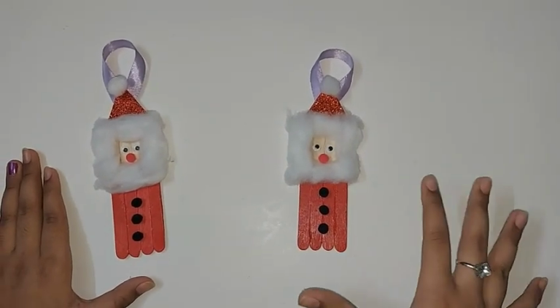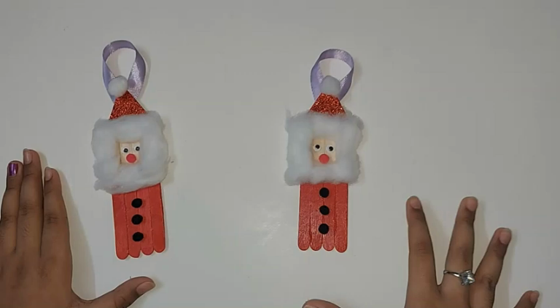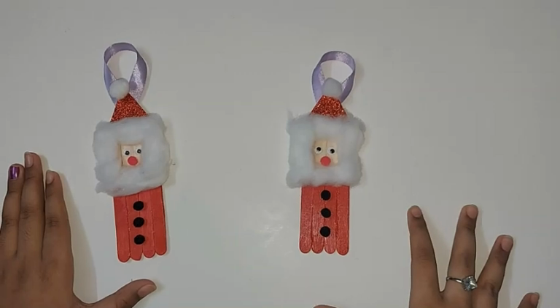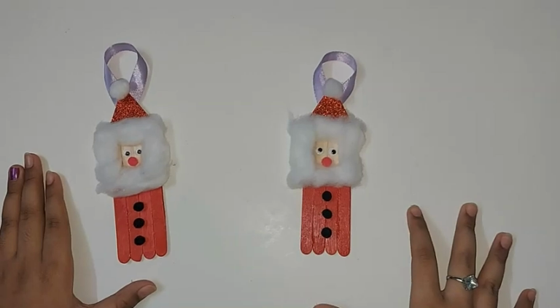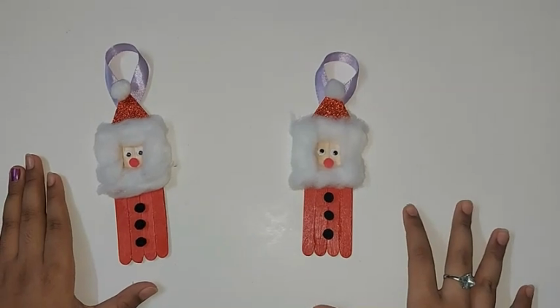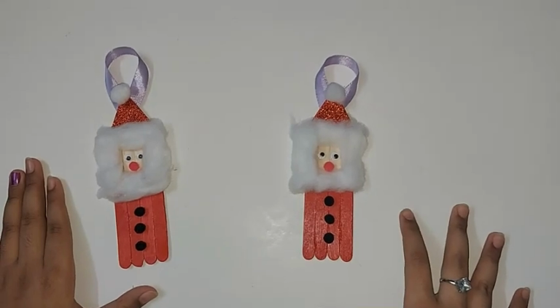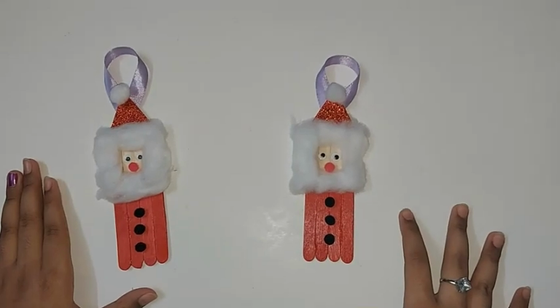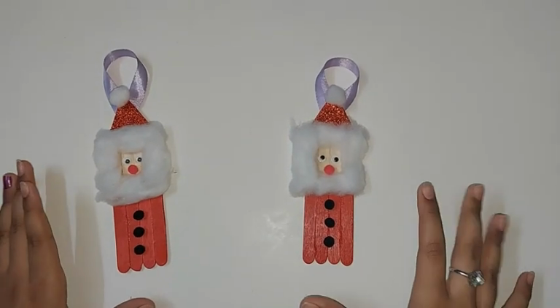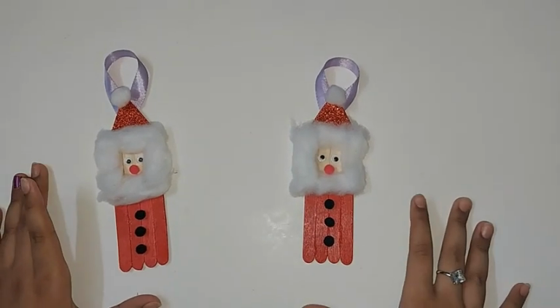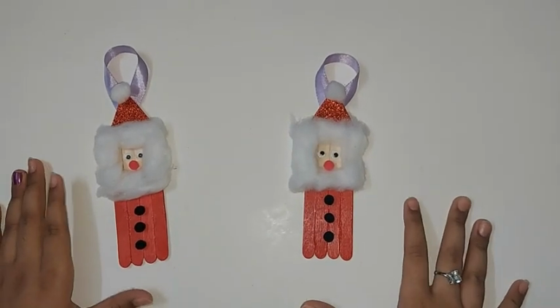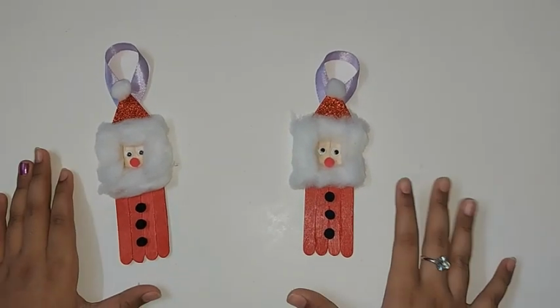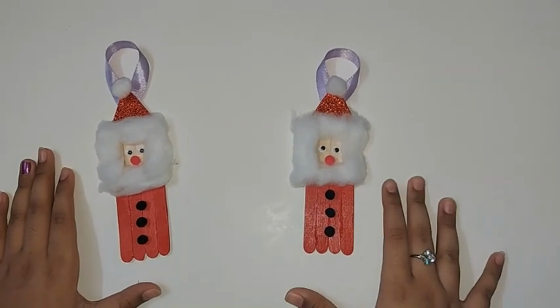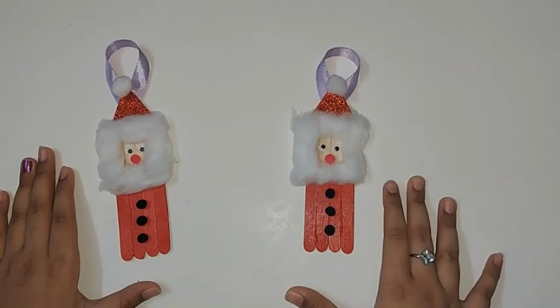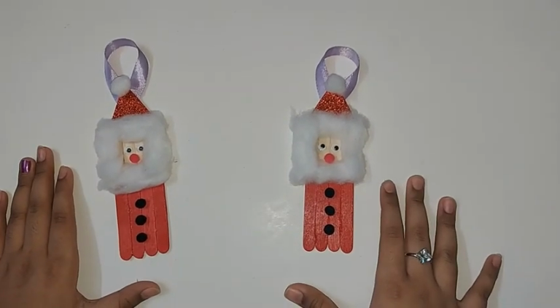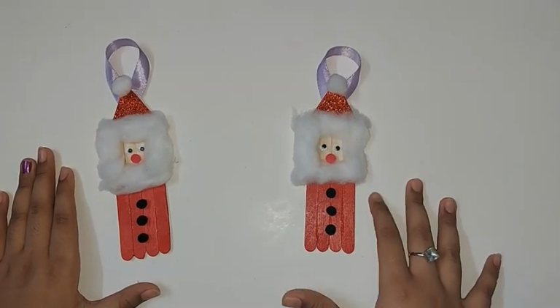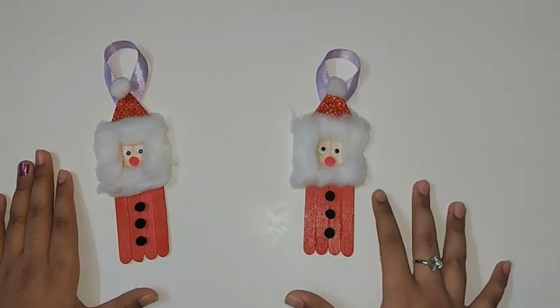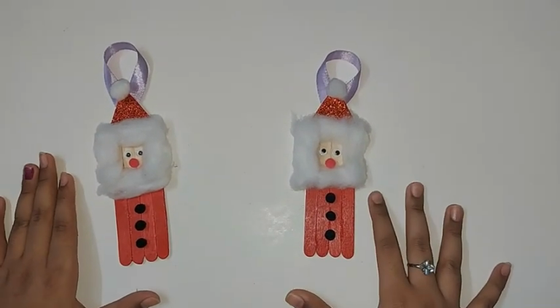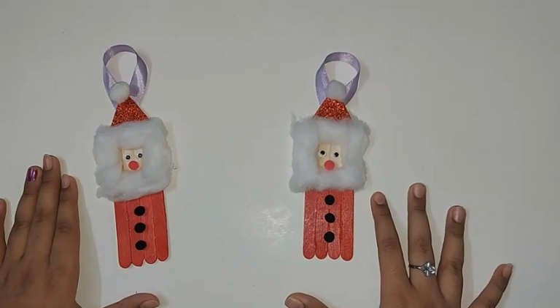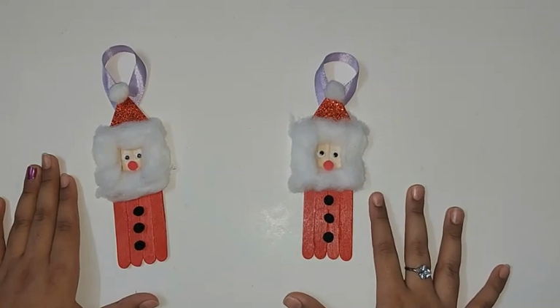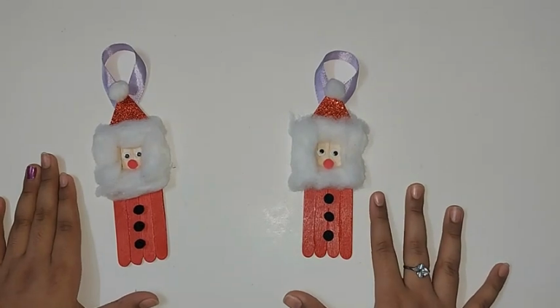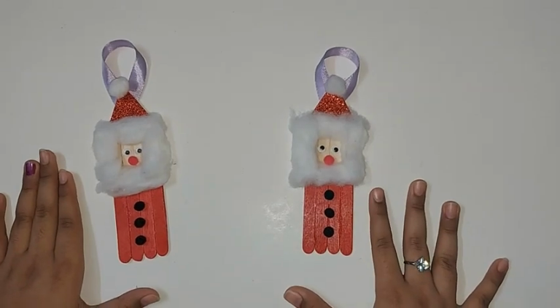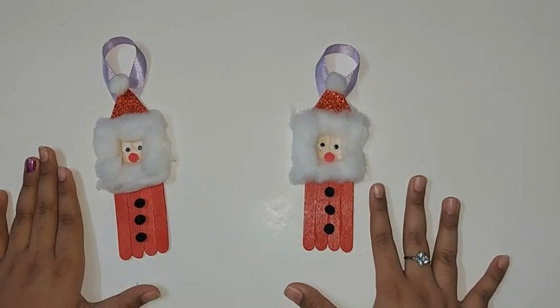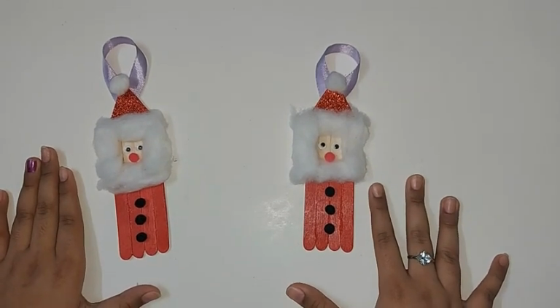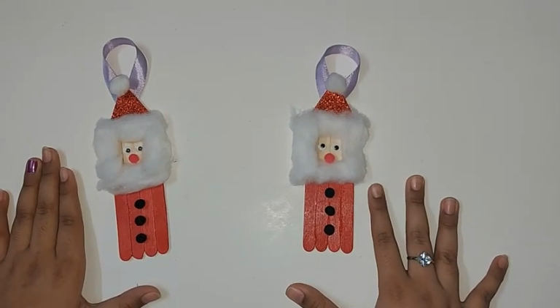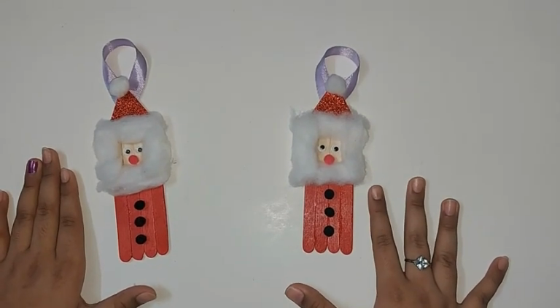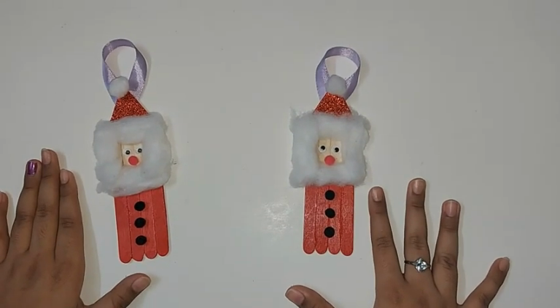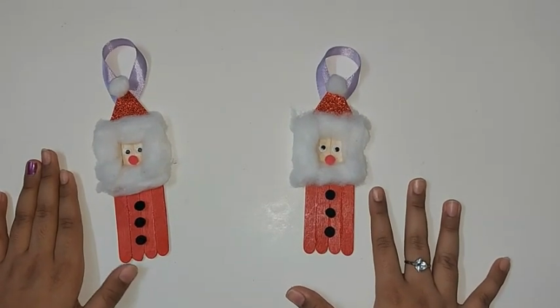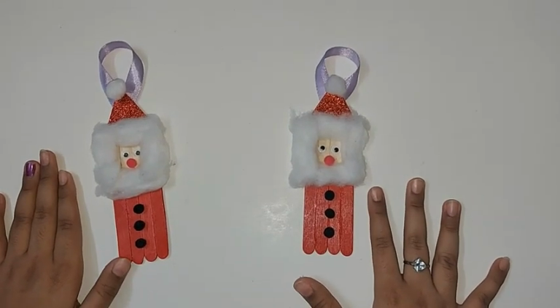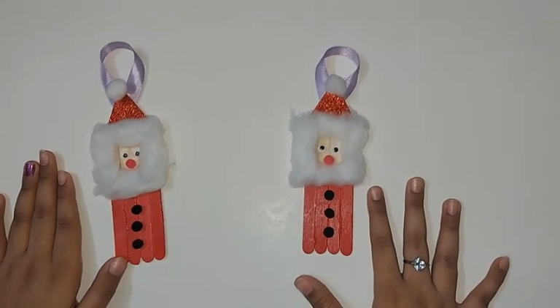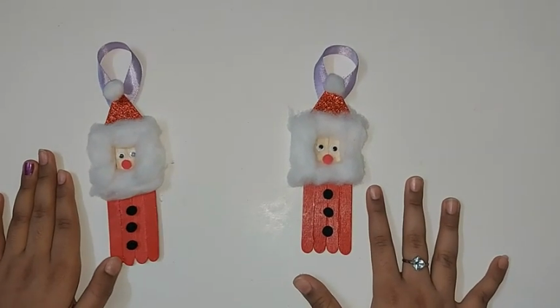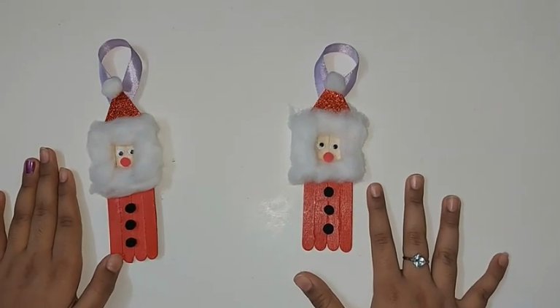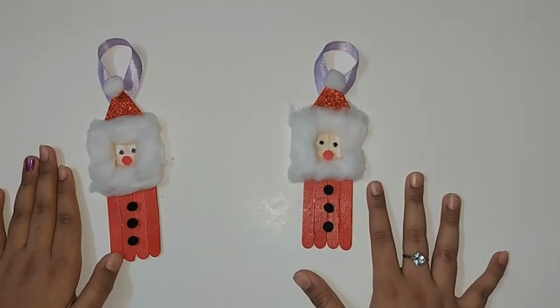I hope you enjoyed watching this video. If you did, smash that like button and I'll see you guys in my next video. Thanks for watching — stay home, stay safe, bye!